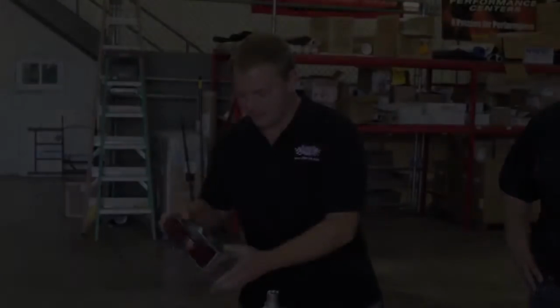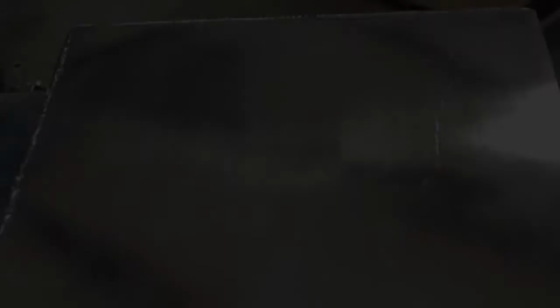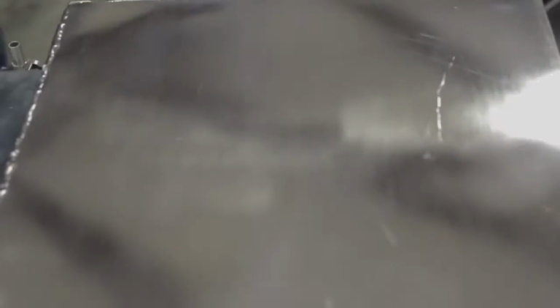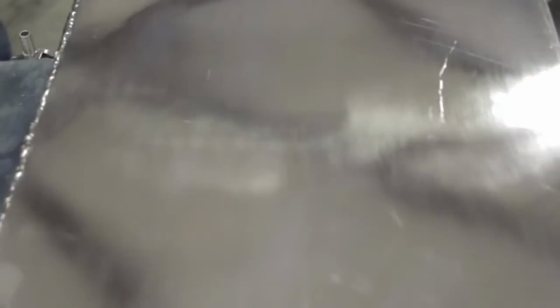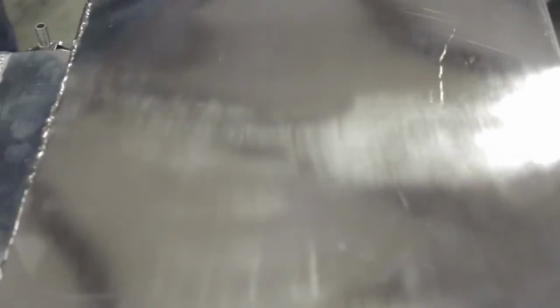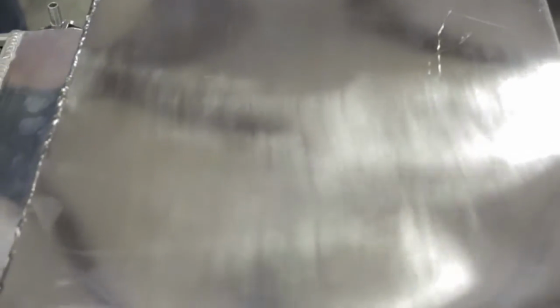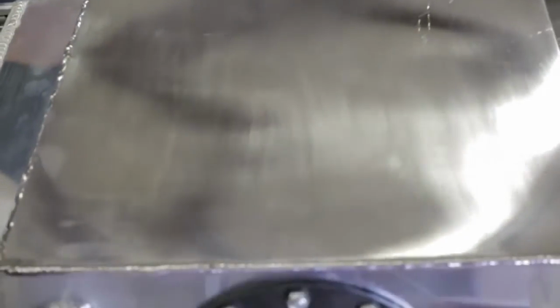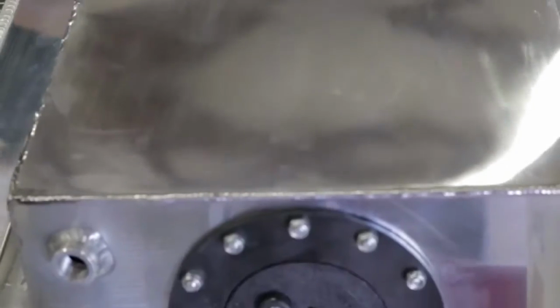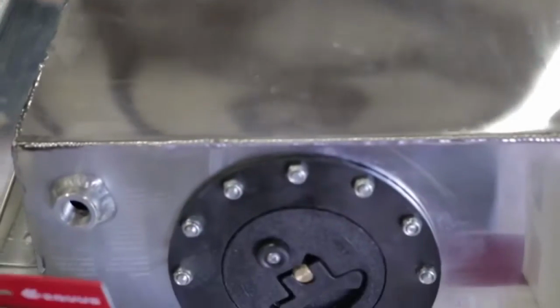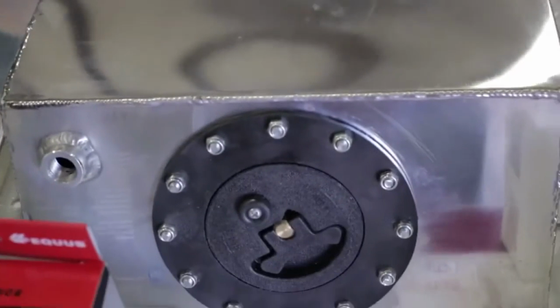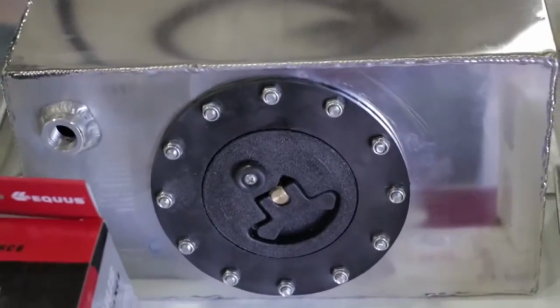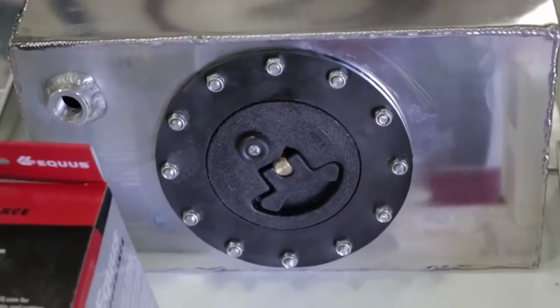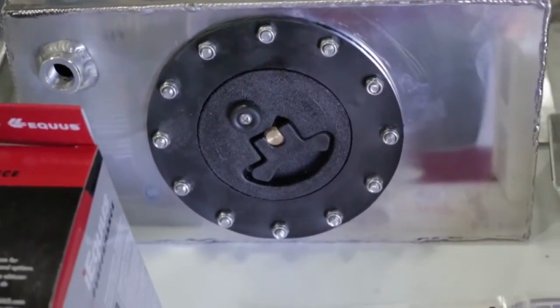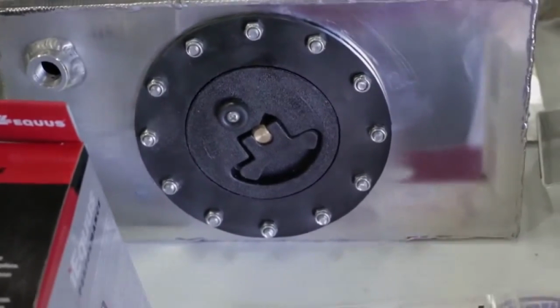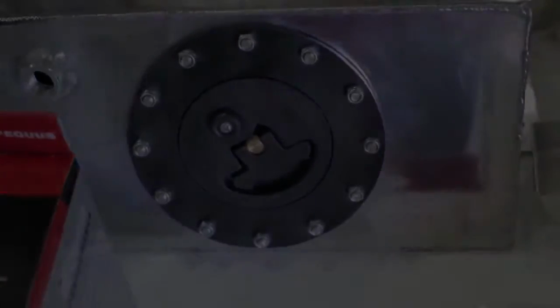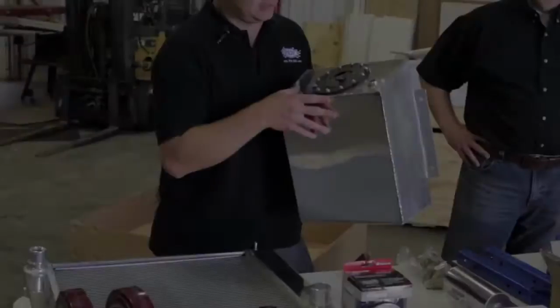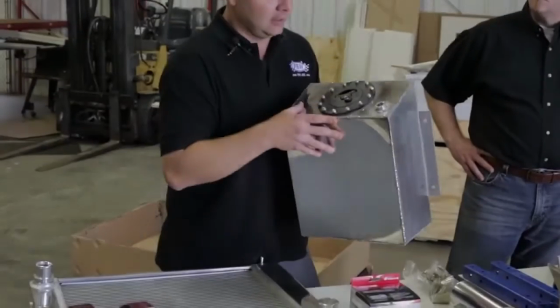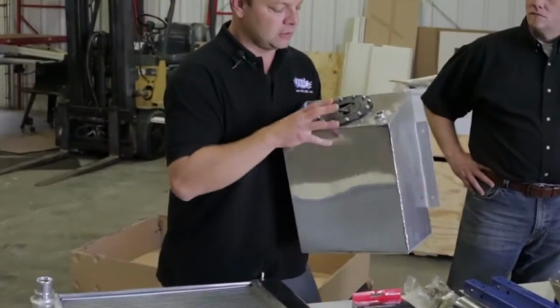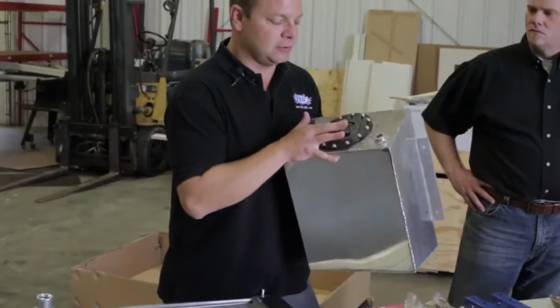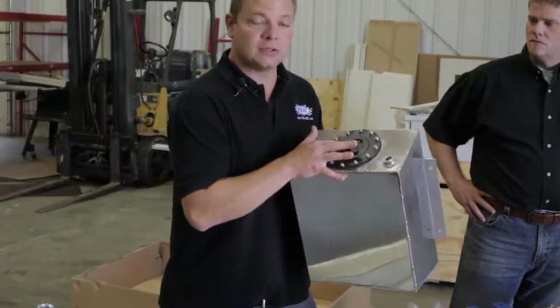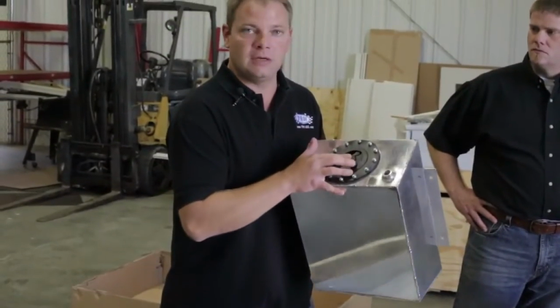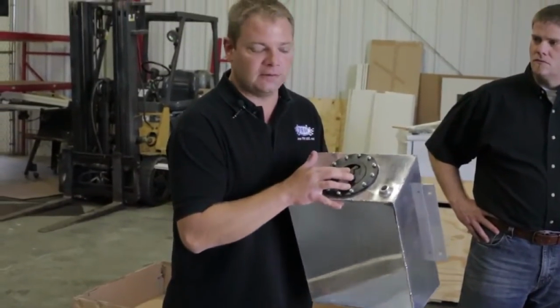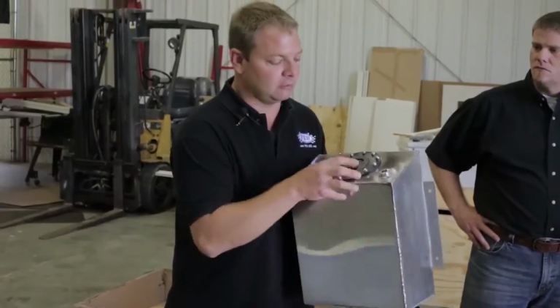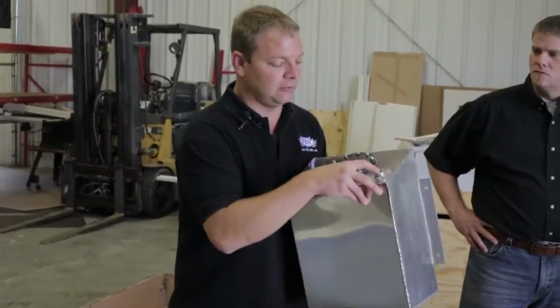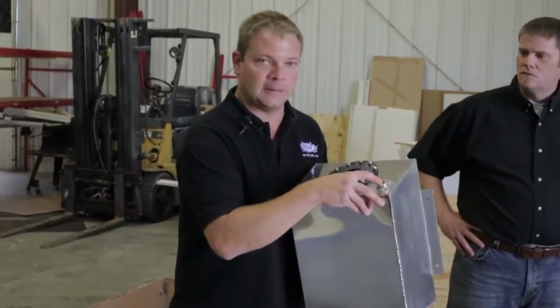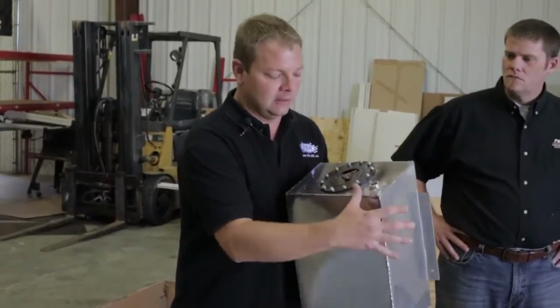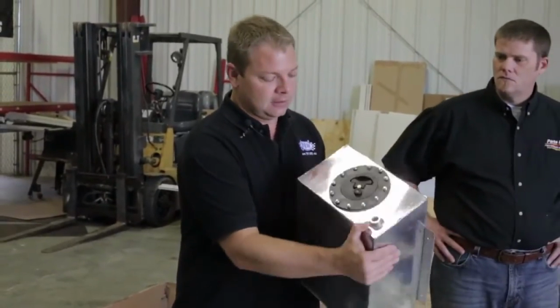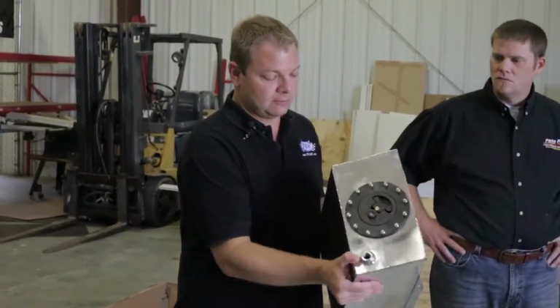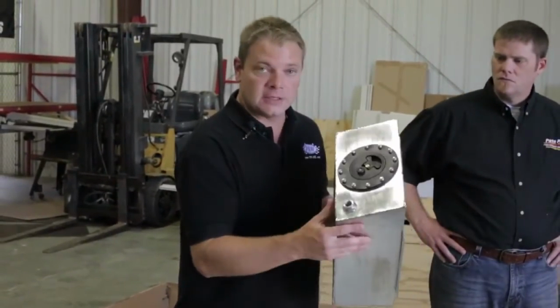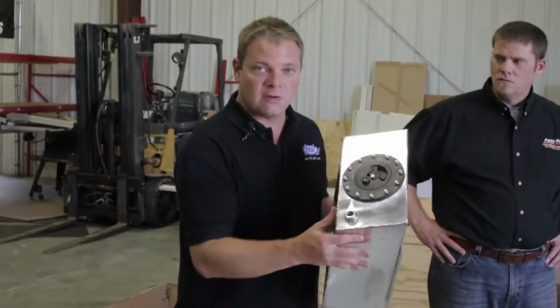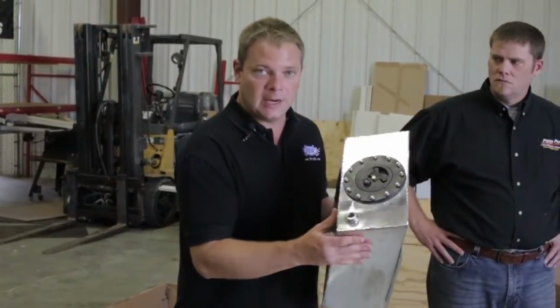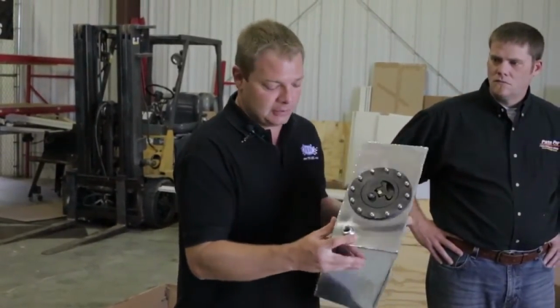Also included in the kit is this aluminum fabricated fuel cell that mounts on the back of the stand. It also includes a D-ring fitting as well as the pickup. This is a very nice-looking fabricated piece.